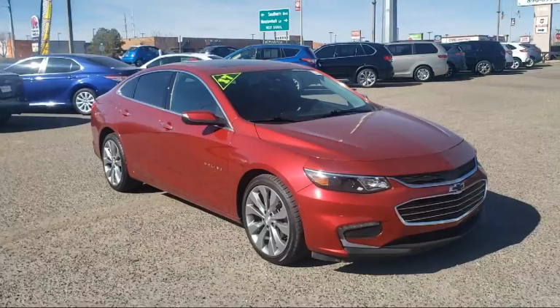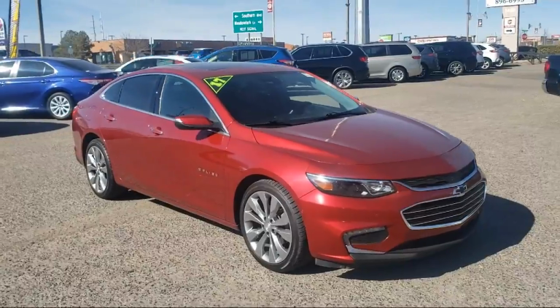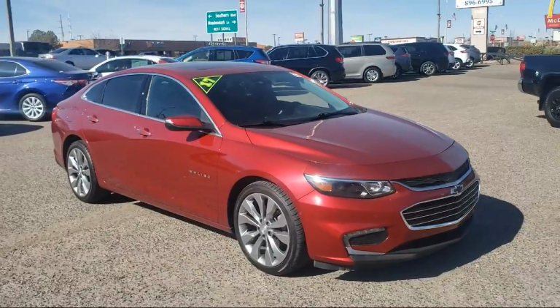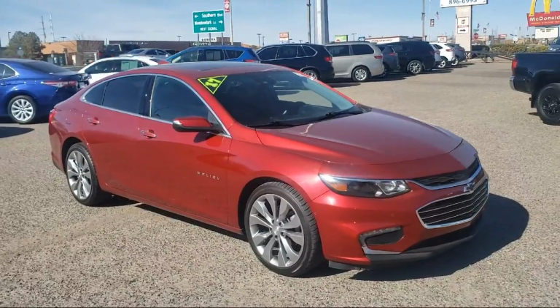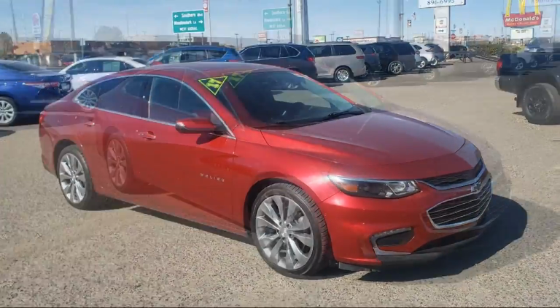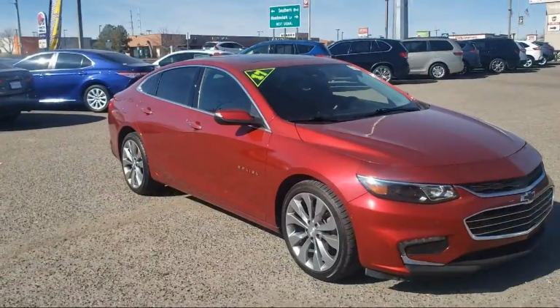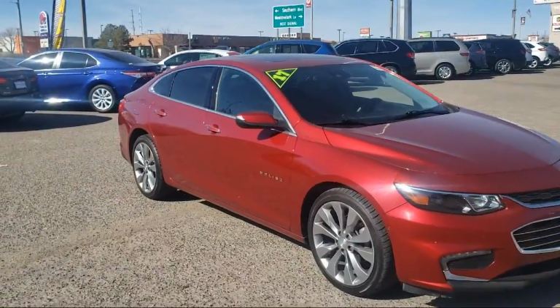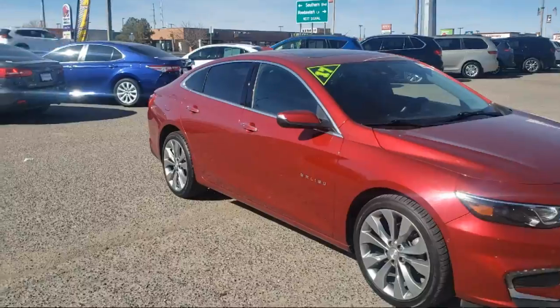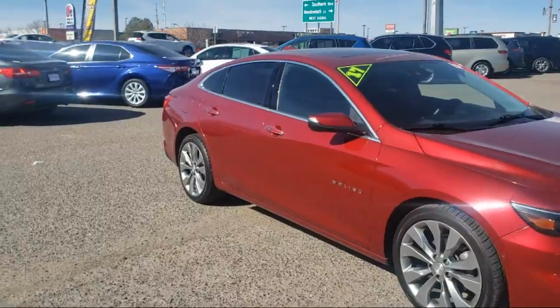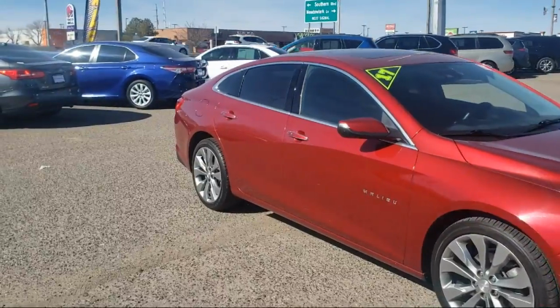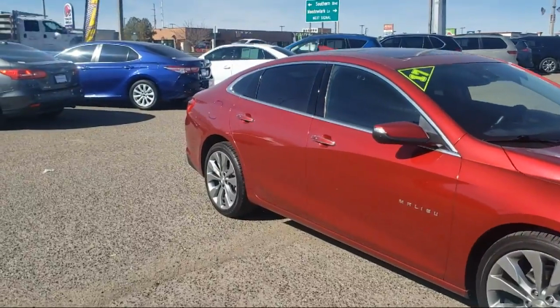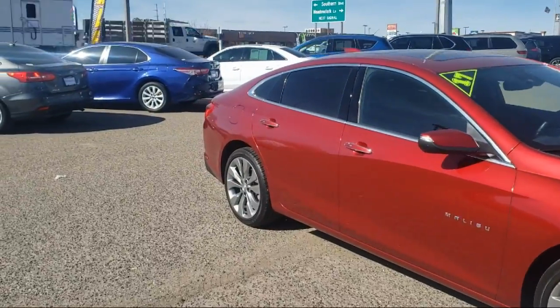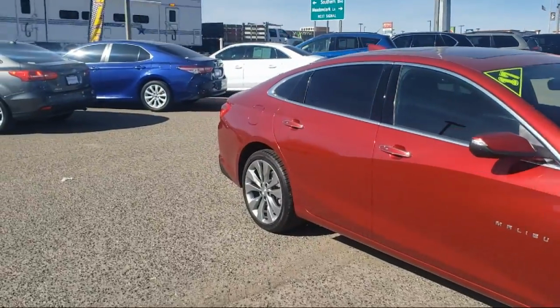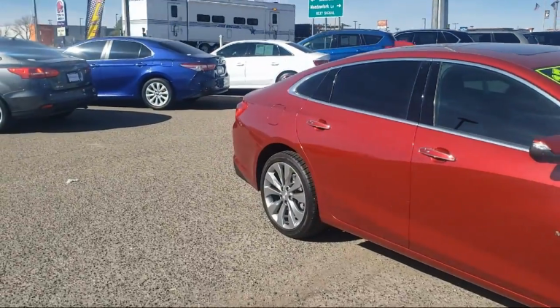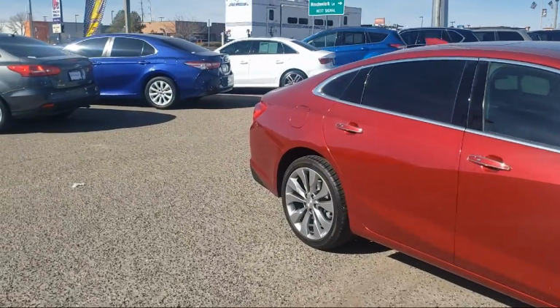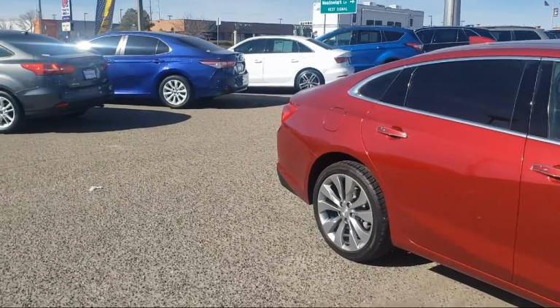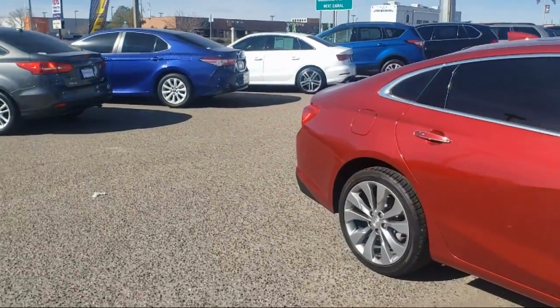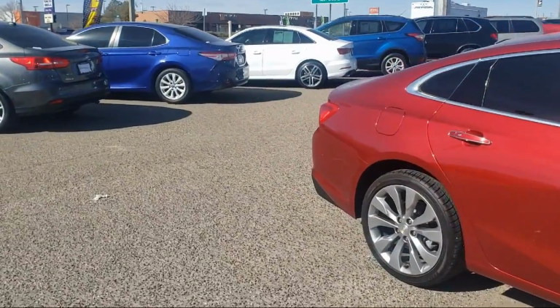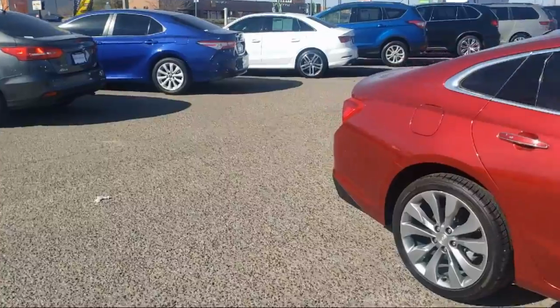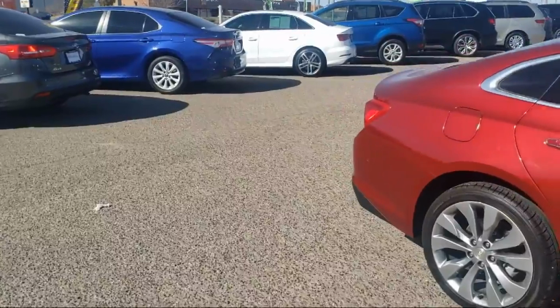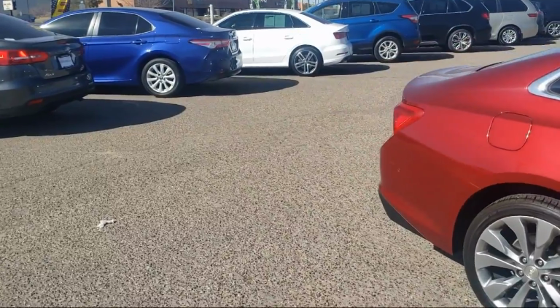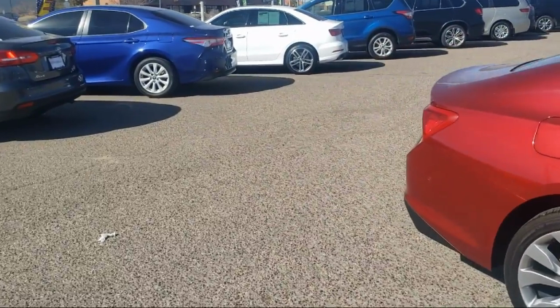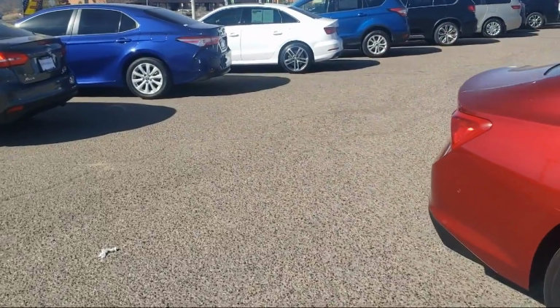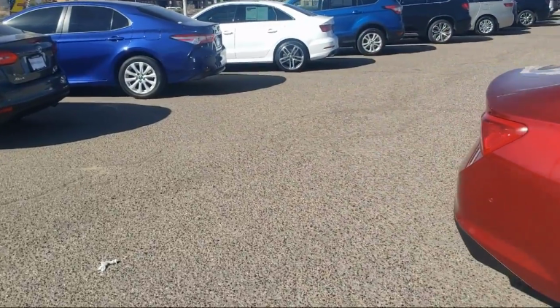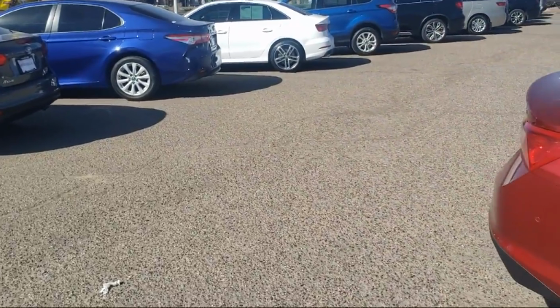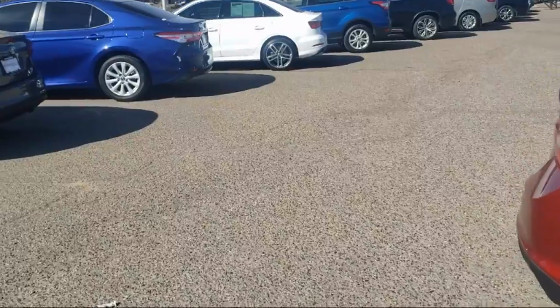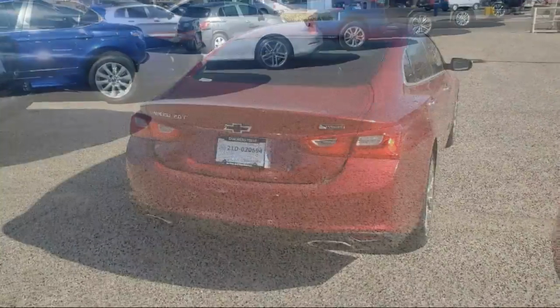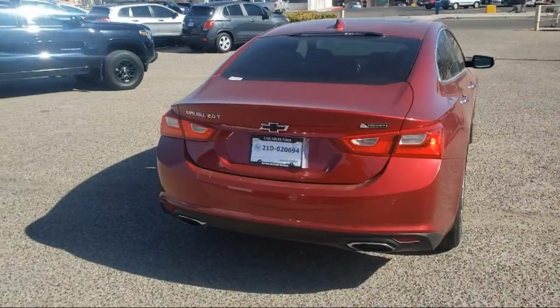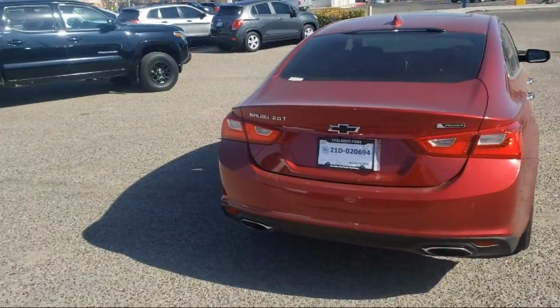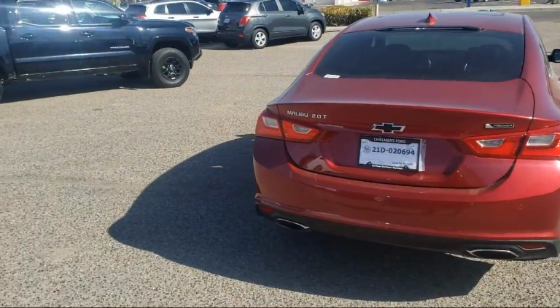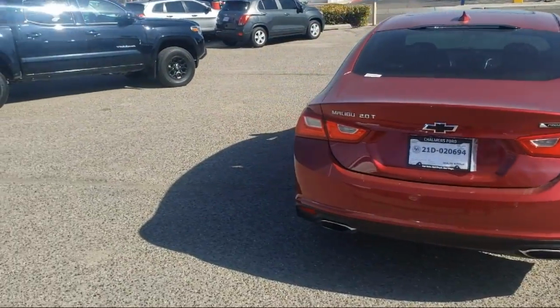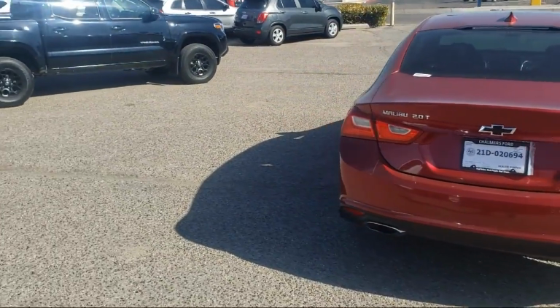It also features ventilated front seats, Sirius XM satellite radio, fully automatic headlights, keyless entry, alloy wheels, heated front seats, forward collision alert, and has less than 45,000 miles on the odometer.